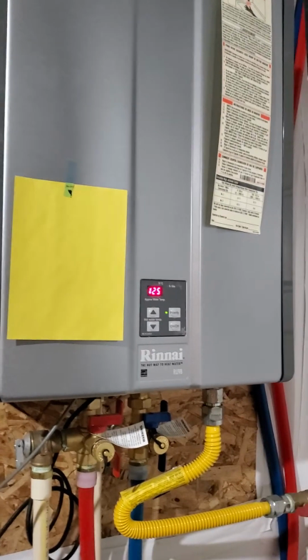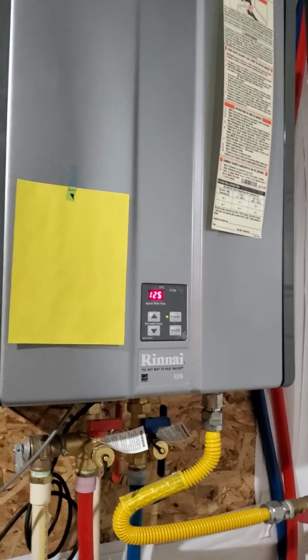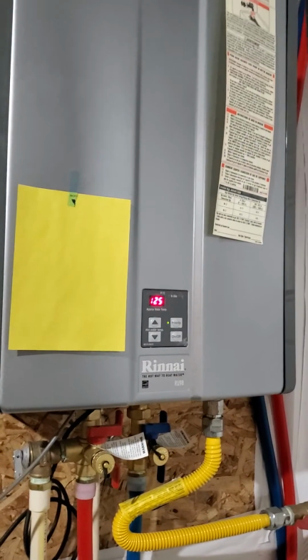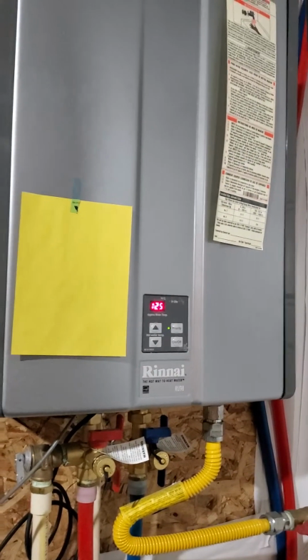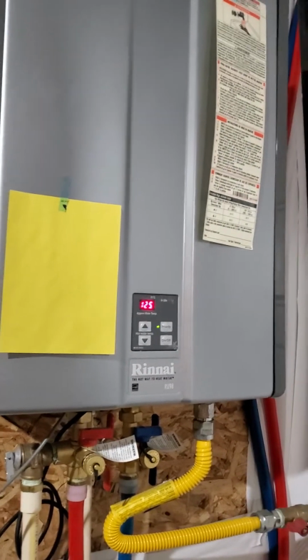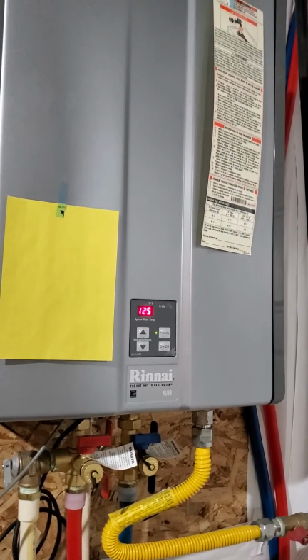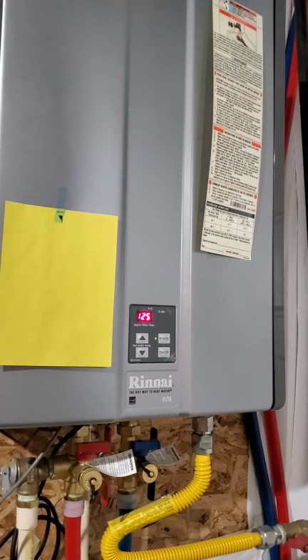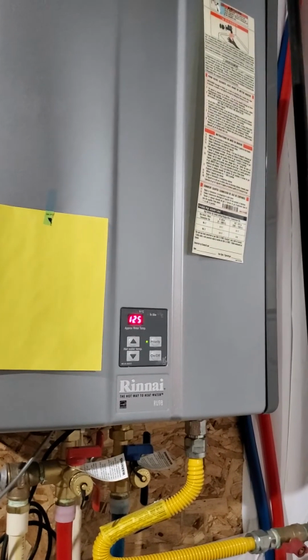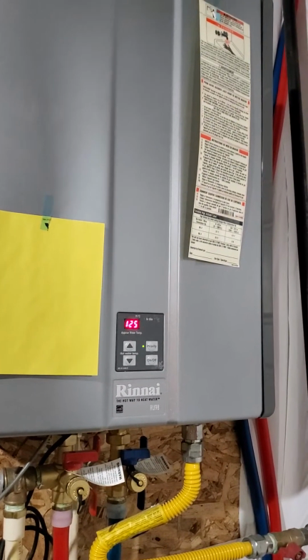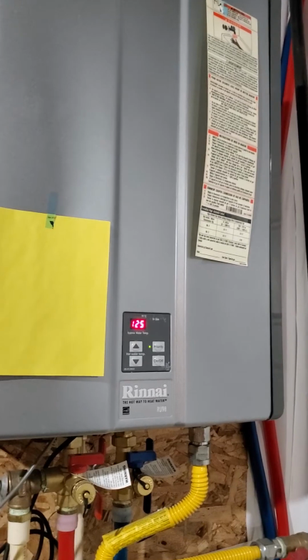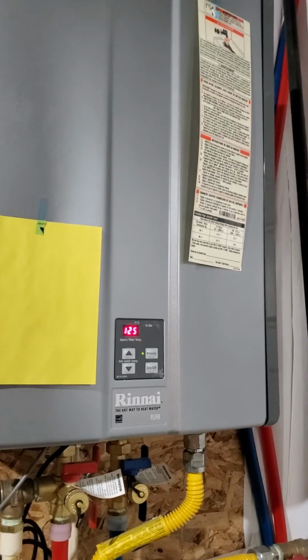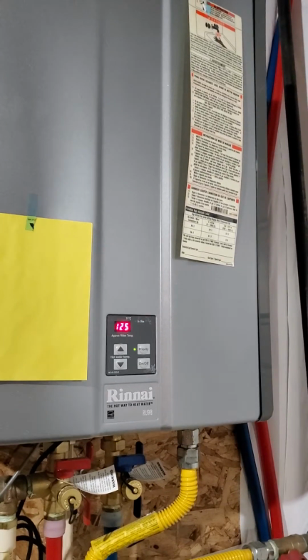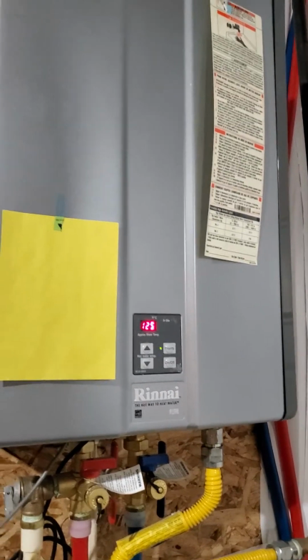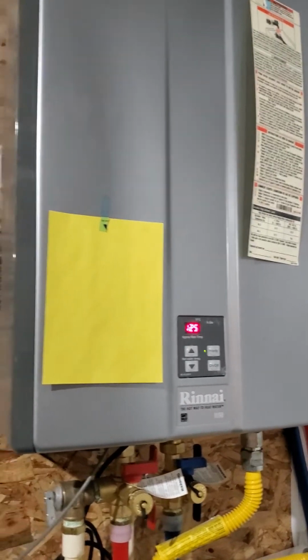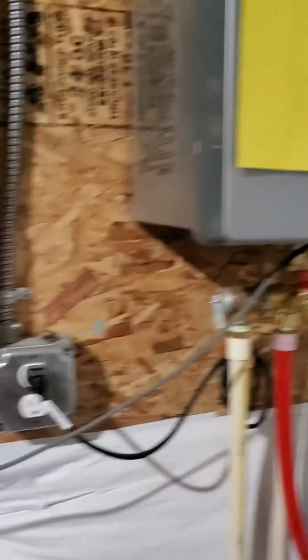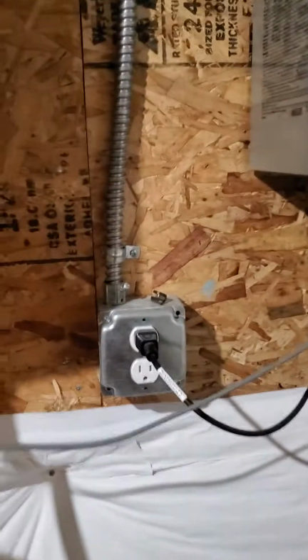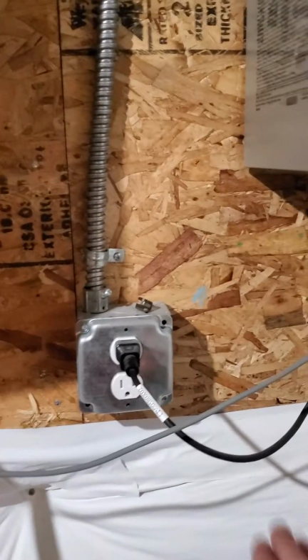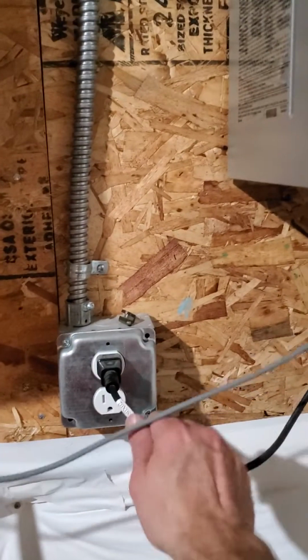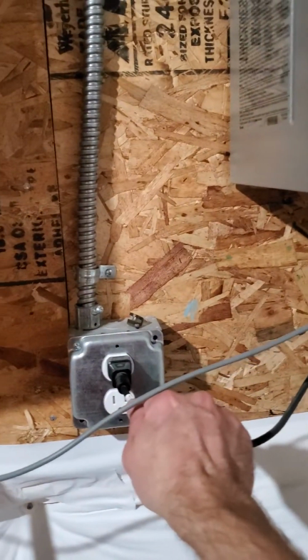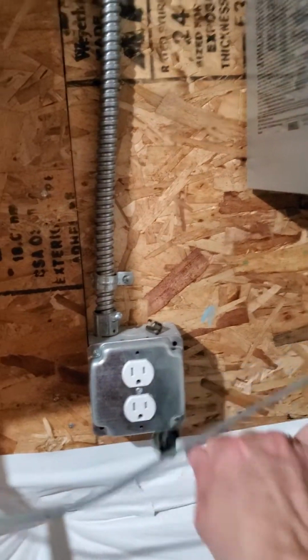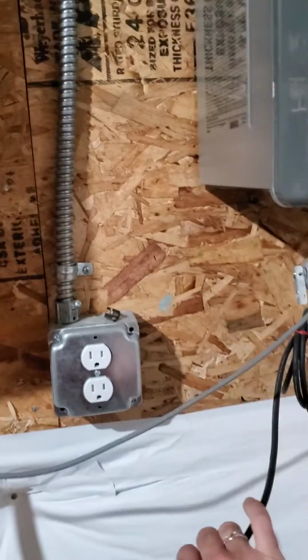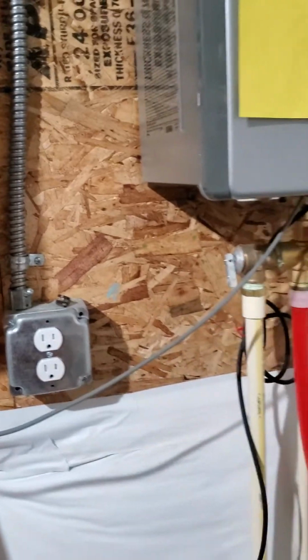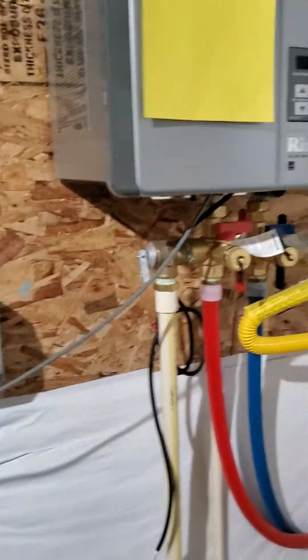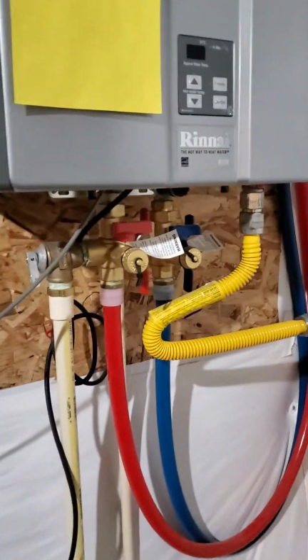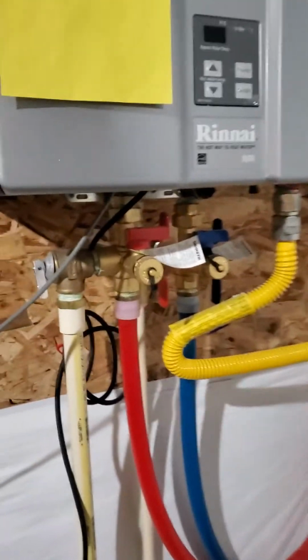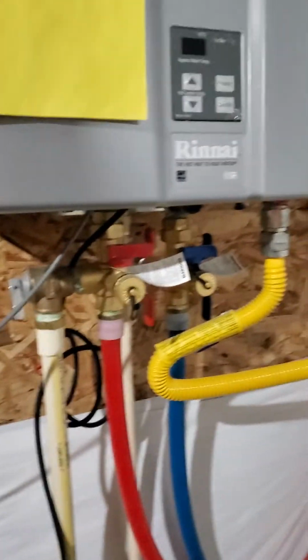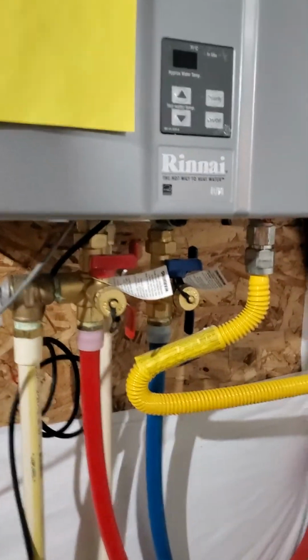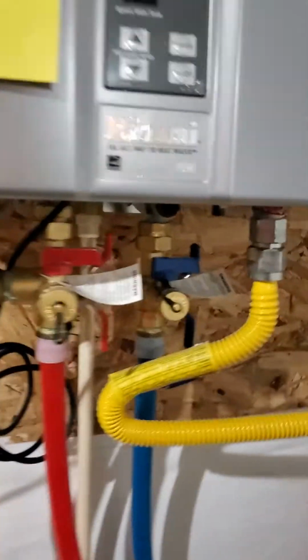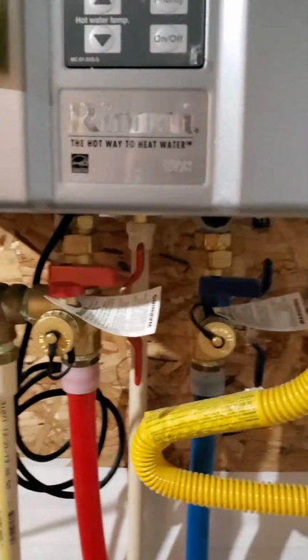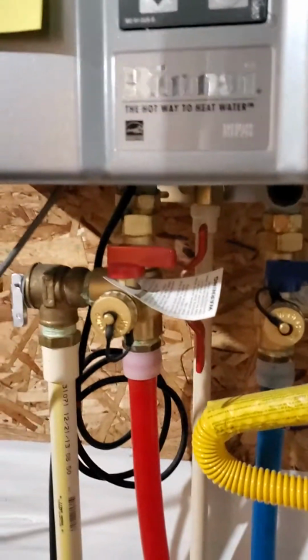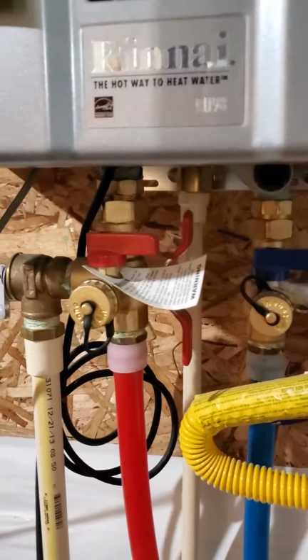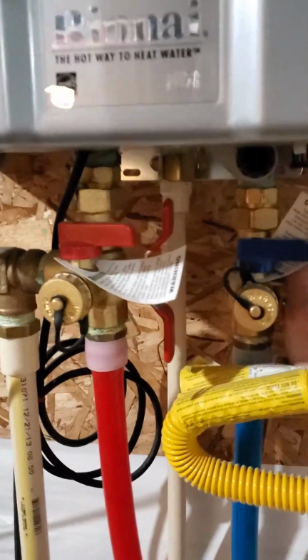Here's an idiot's guide to servicing your tankless water heater. Step one: unplug it. Step two: shut off the hot and cold water to it.